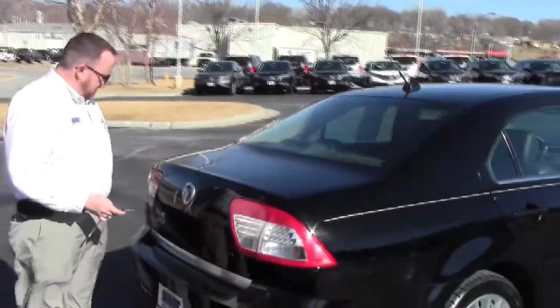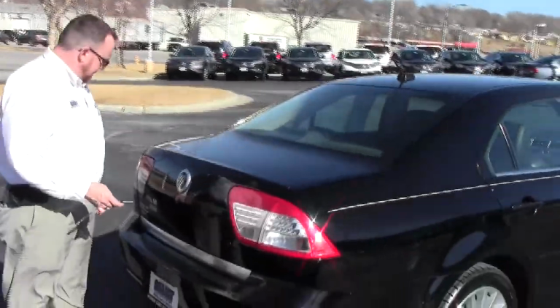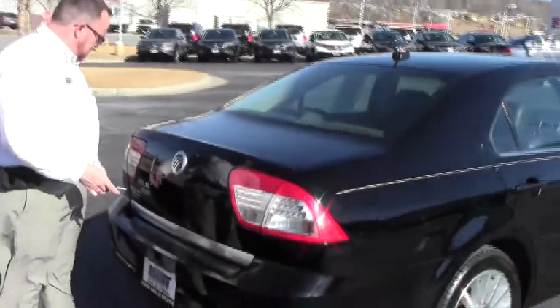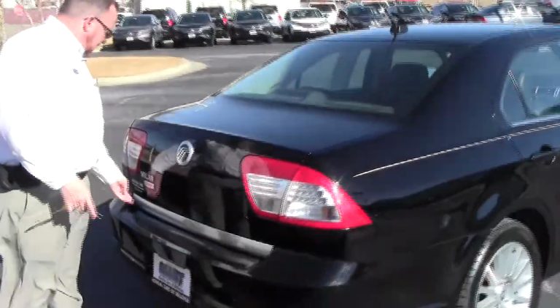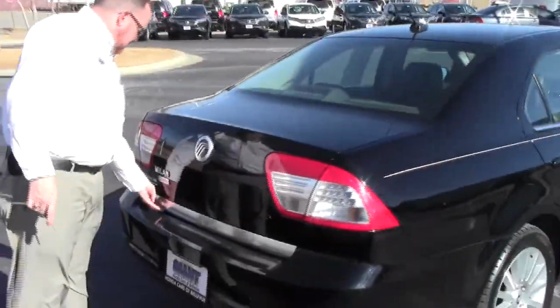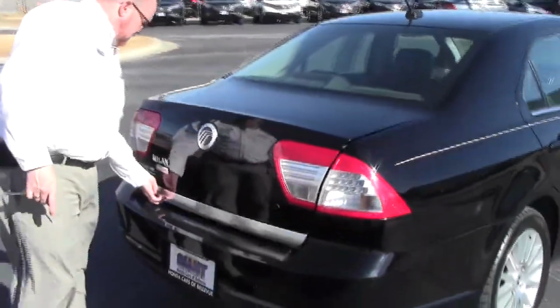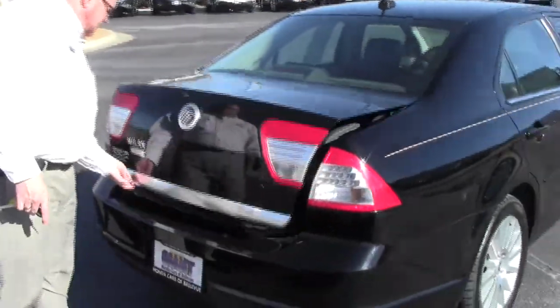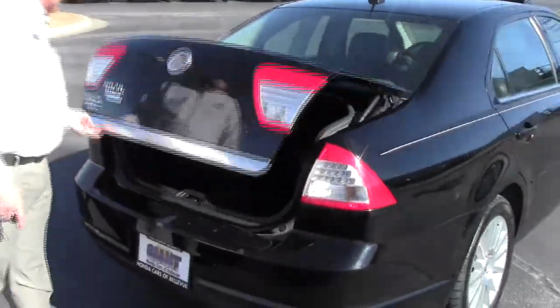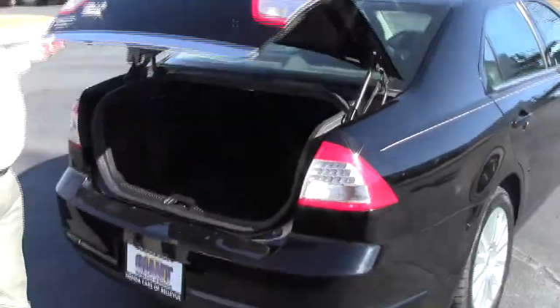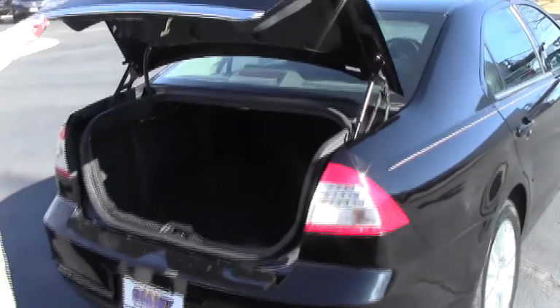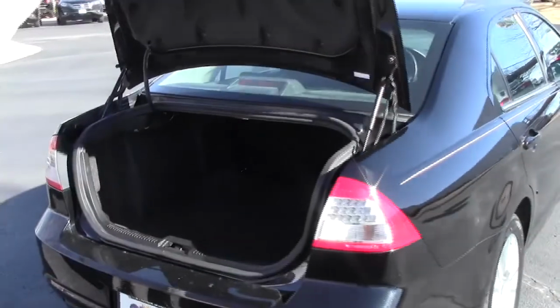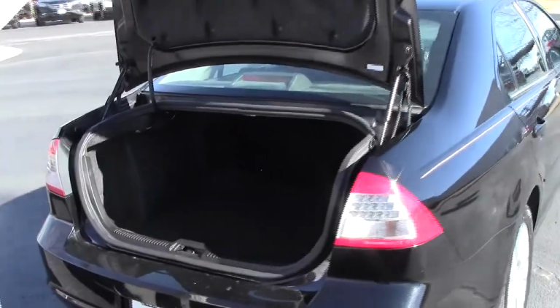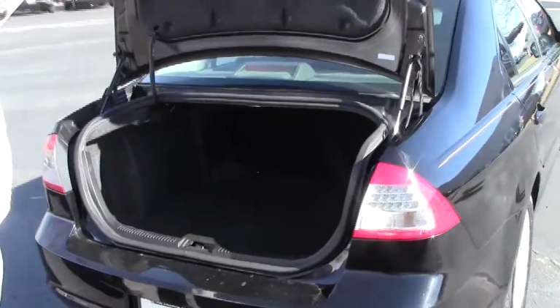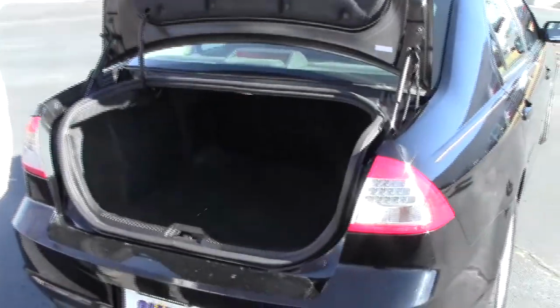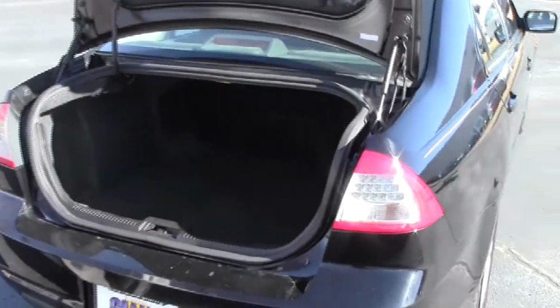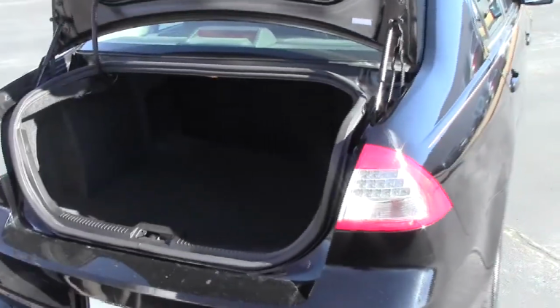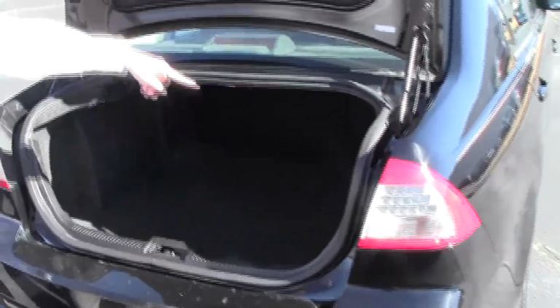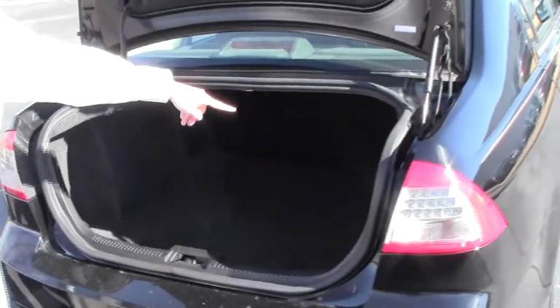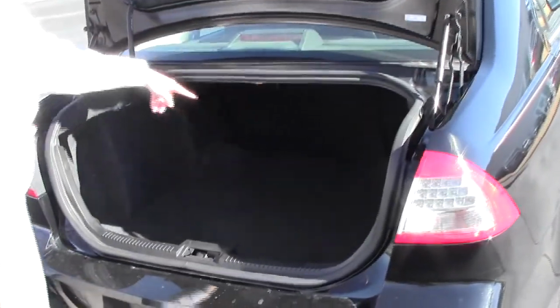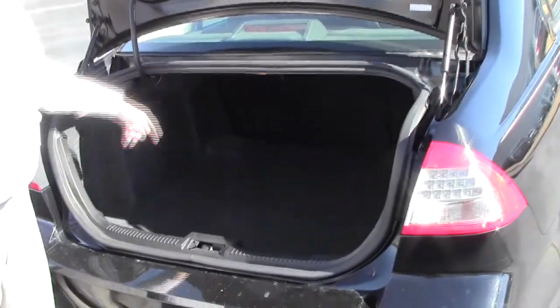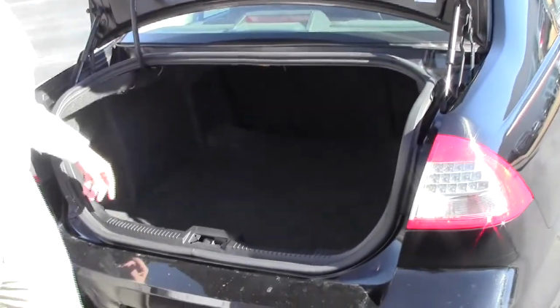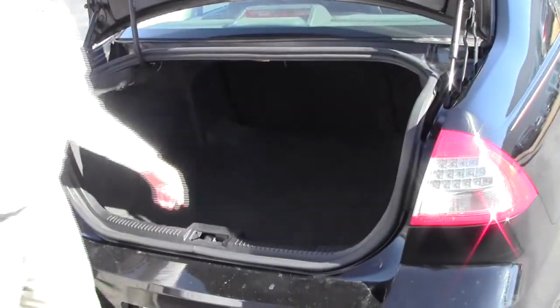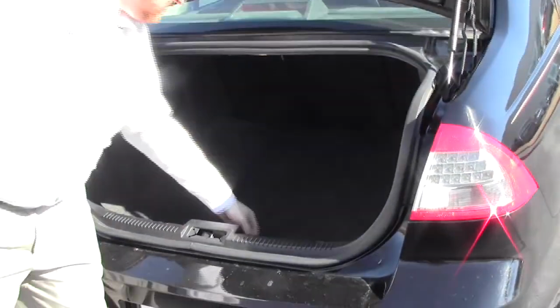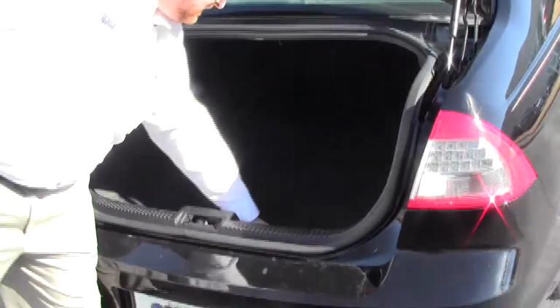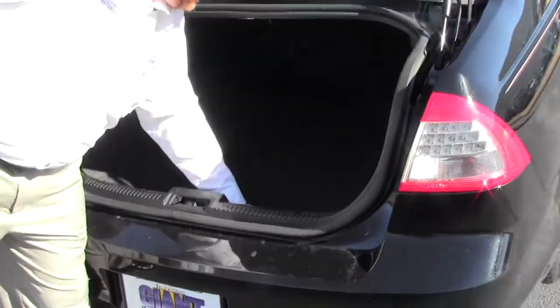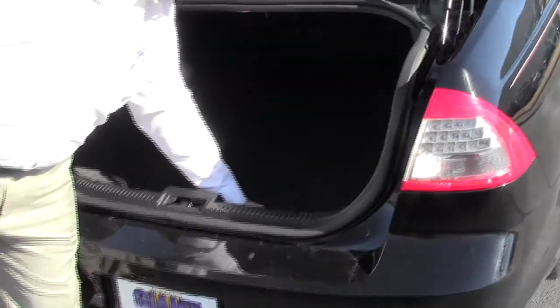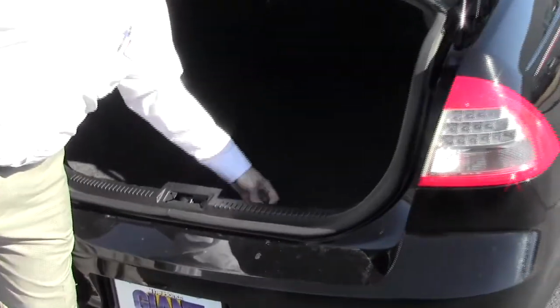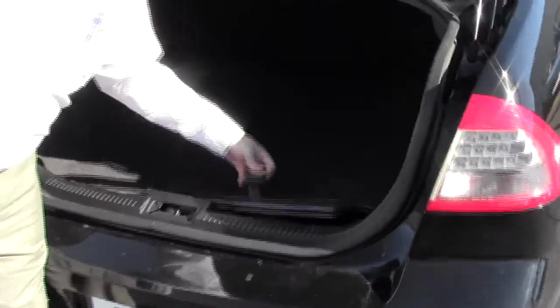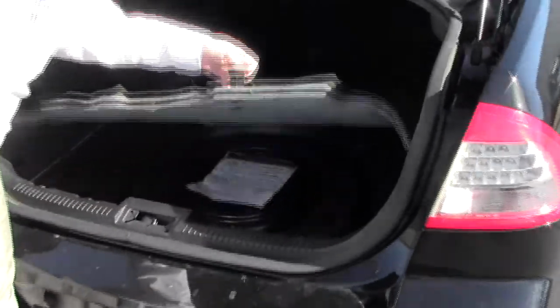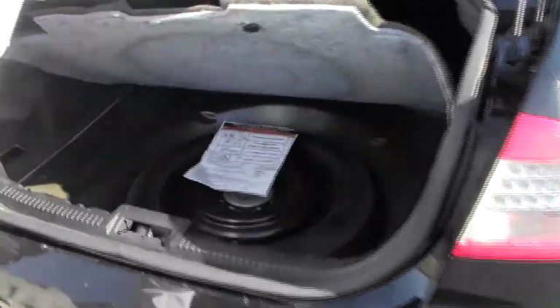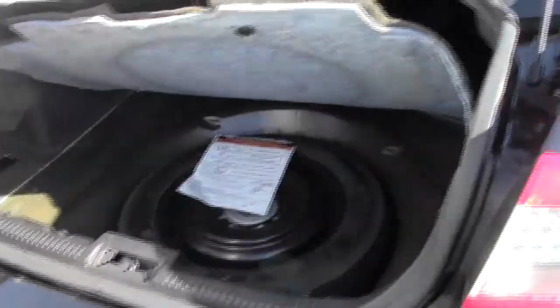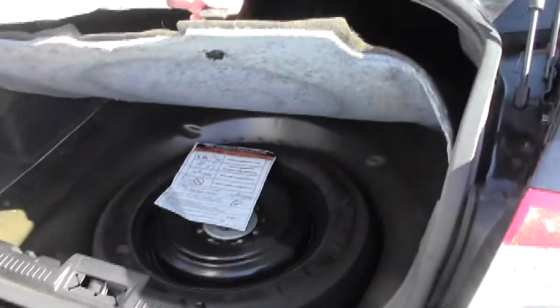Remote access to the trunk, lots of room in the back, and you have fold-down seats if you need the additional space. The spare tire, jack, and tools are all underneath.